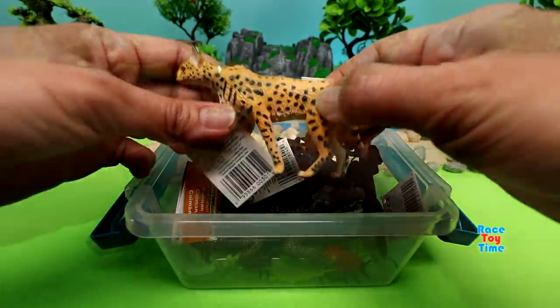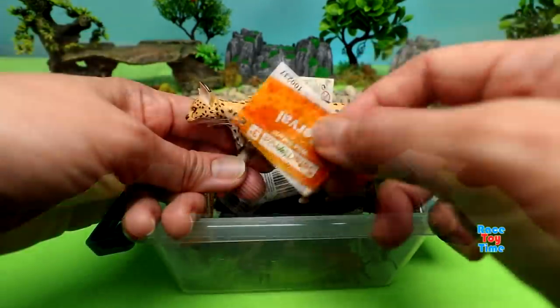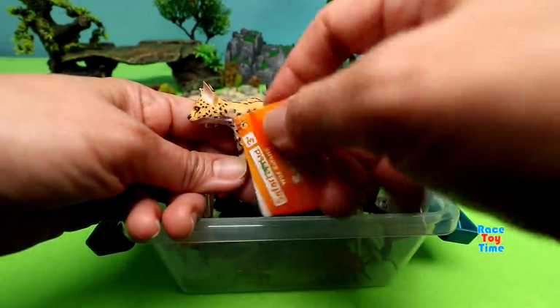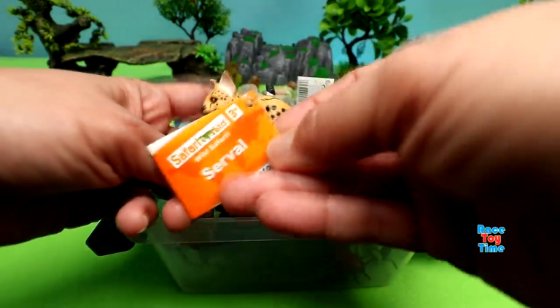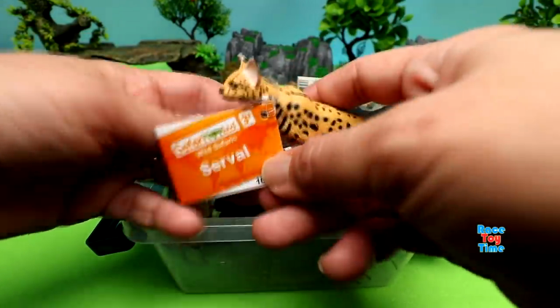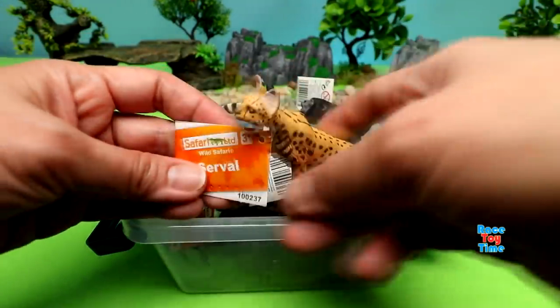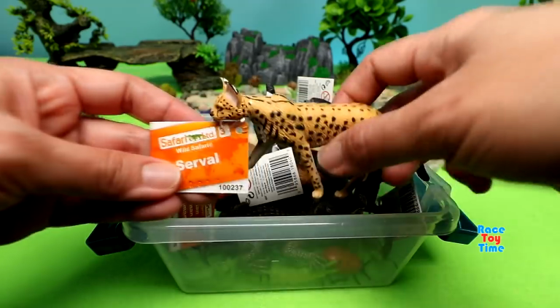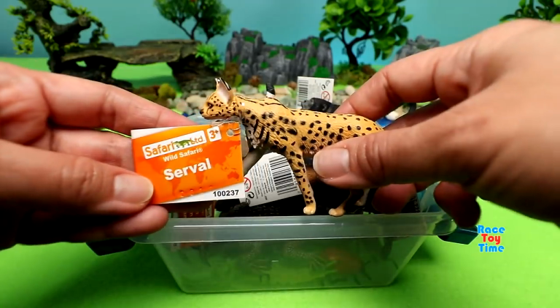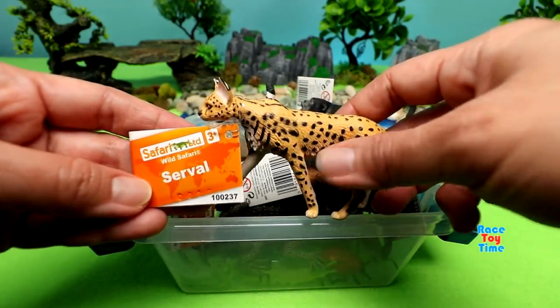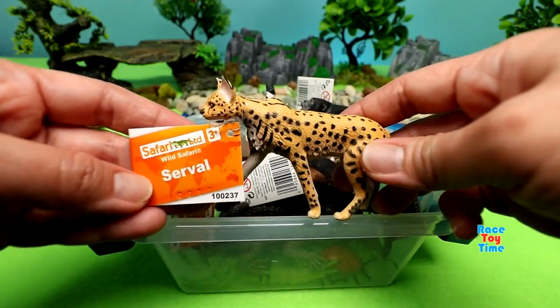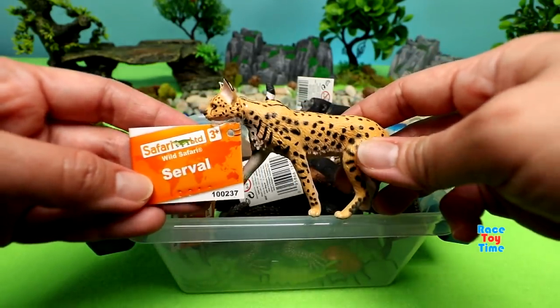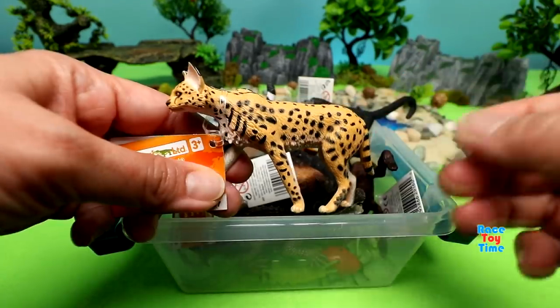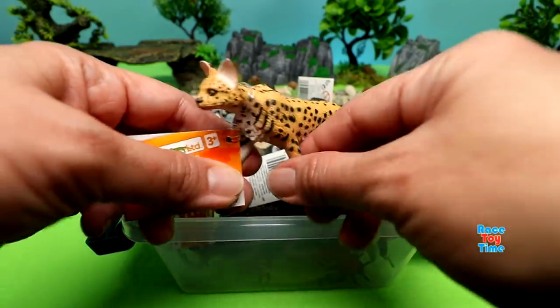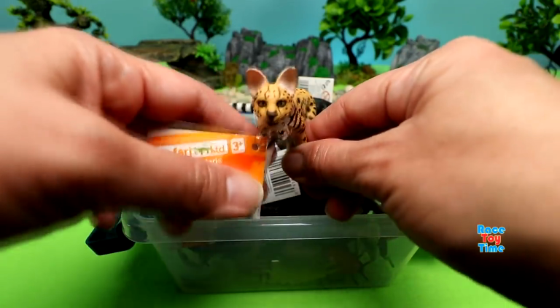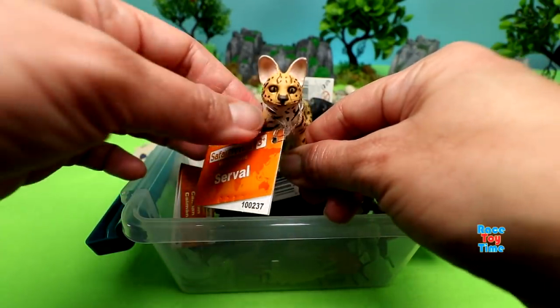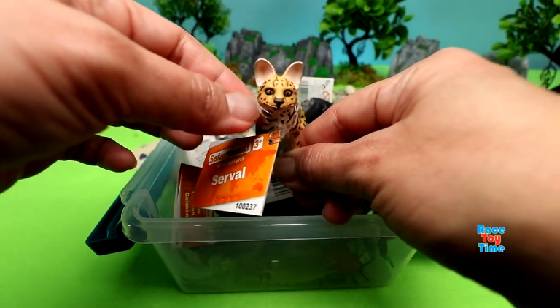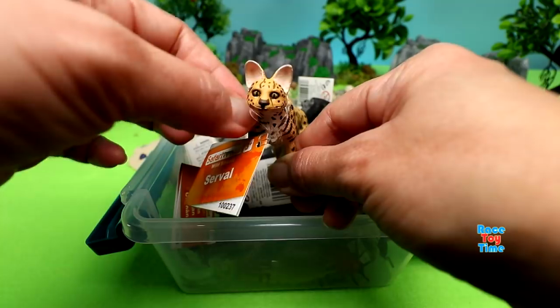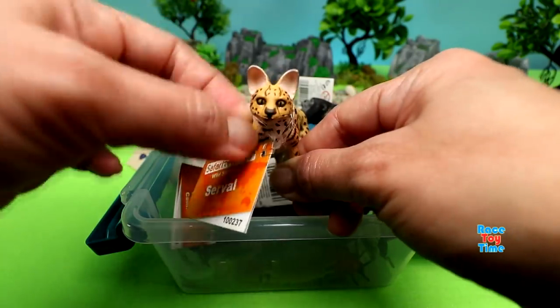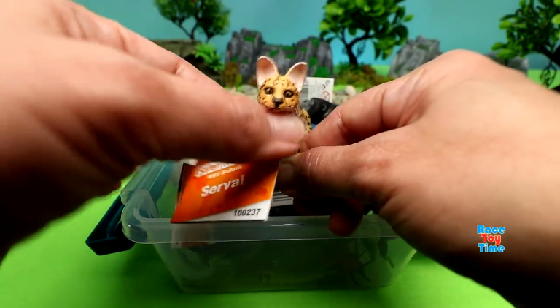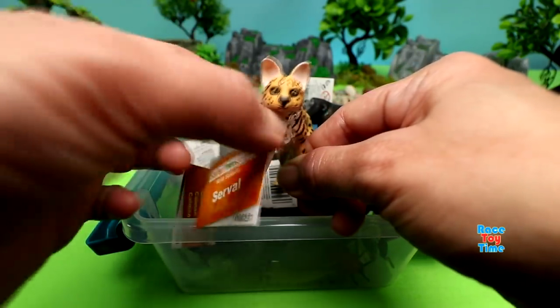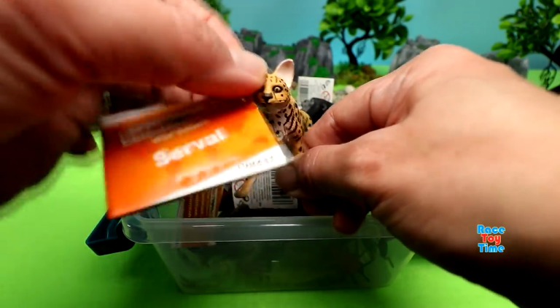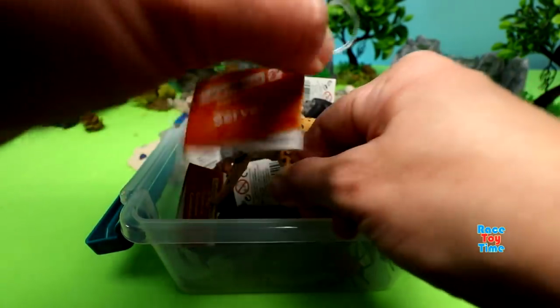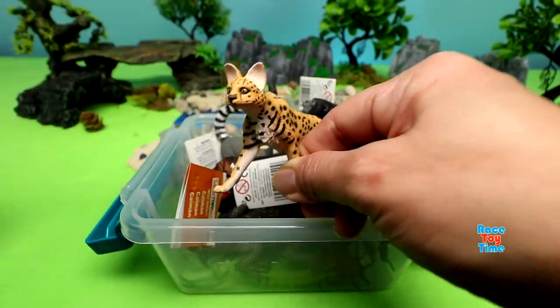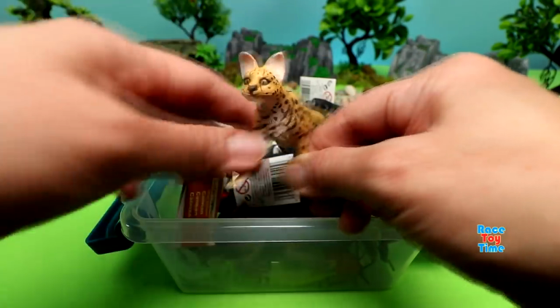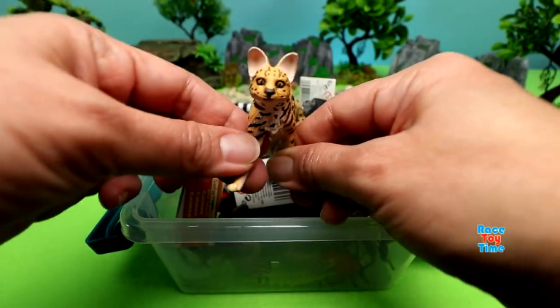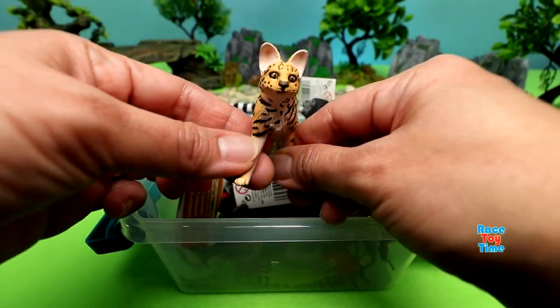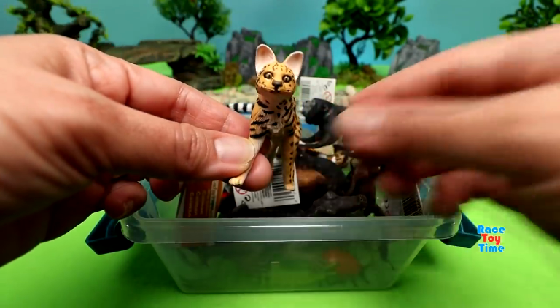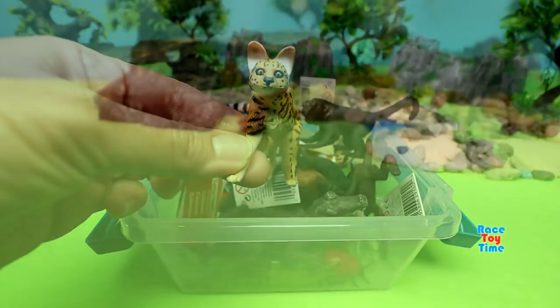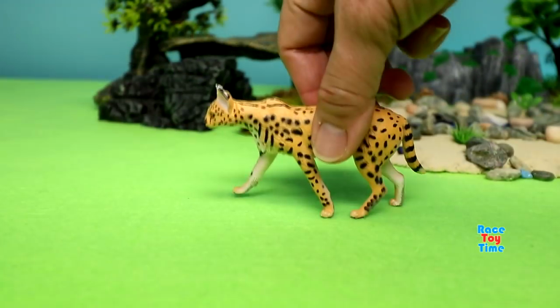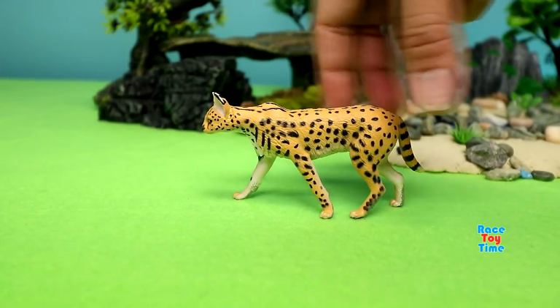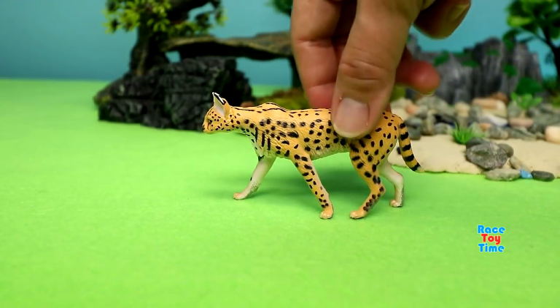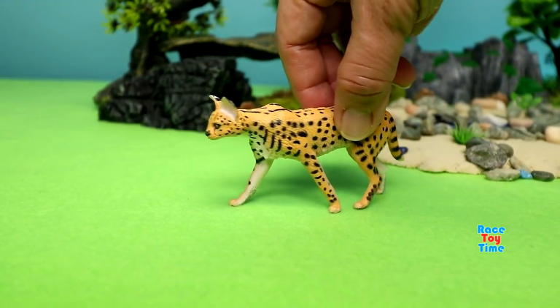First, we're gonna check out the Serval Cat. I'm so glad Safari Limited has a serval figure because I always wanted to have one. The figure looks really awesome — look at the details.